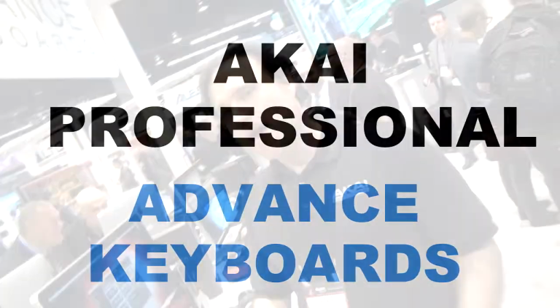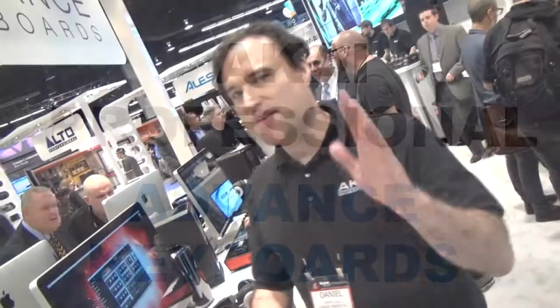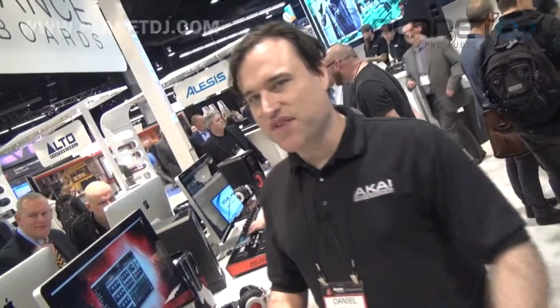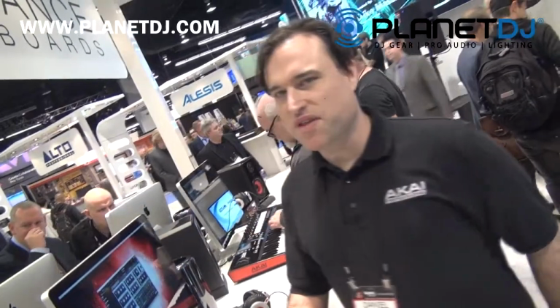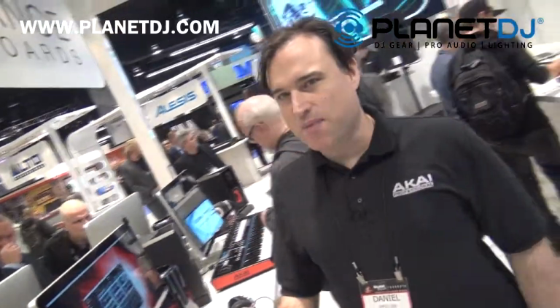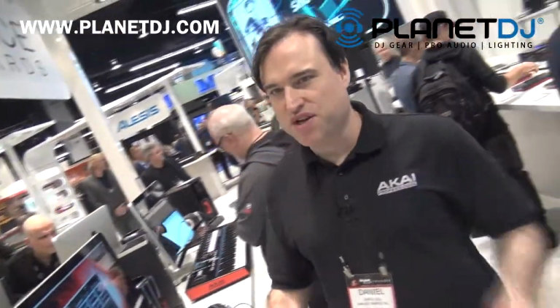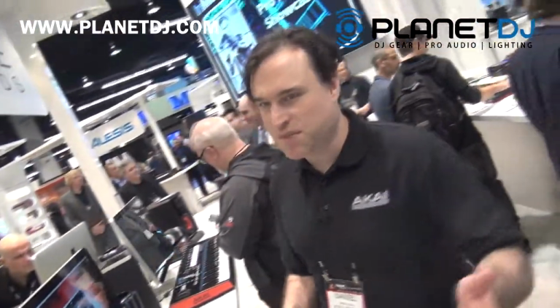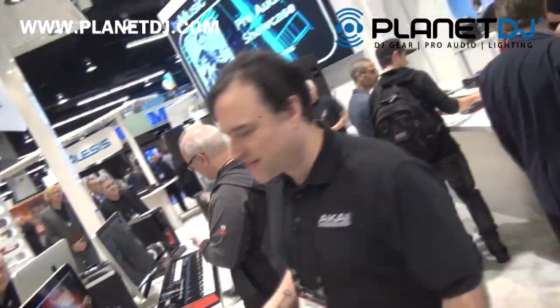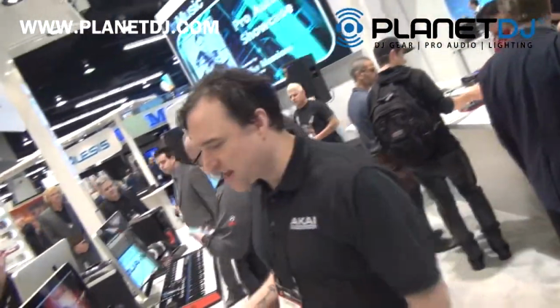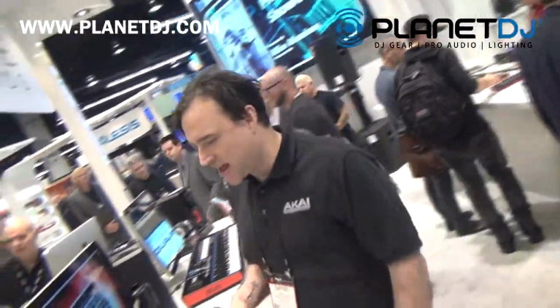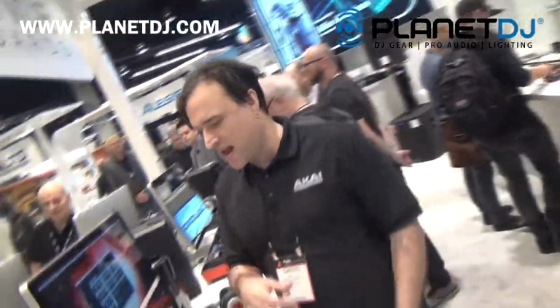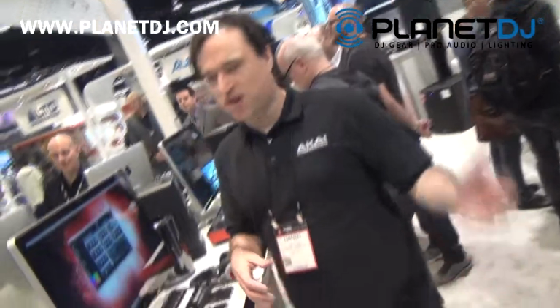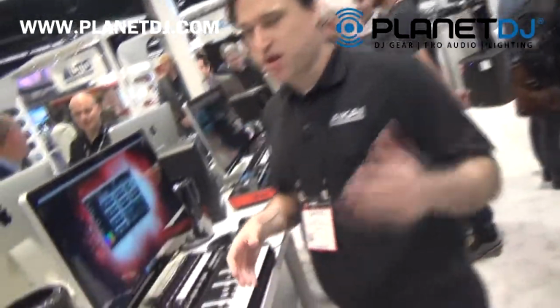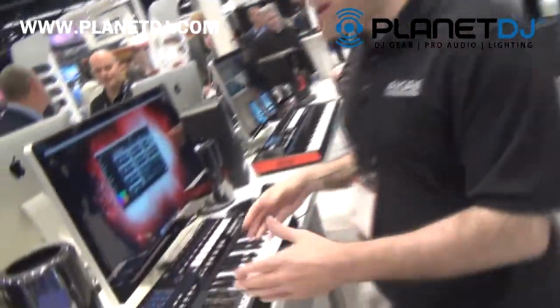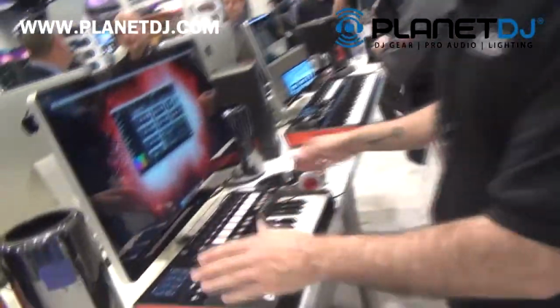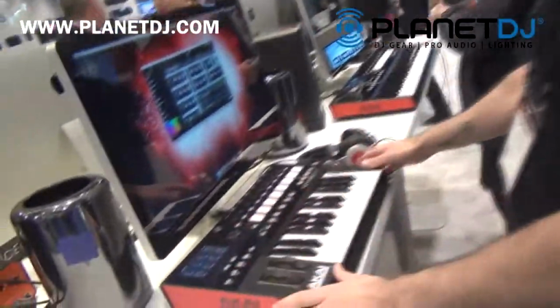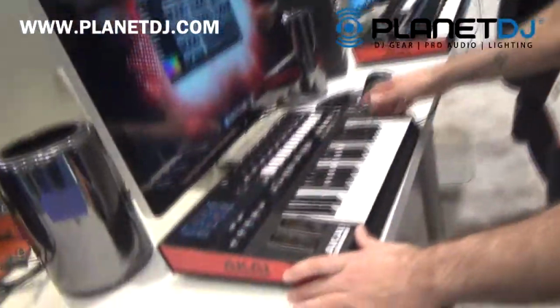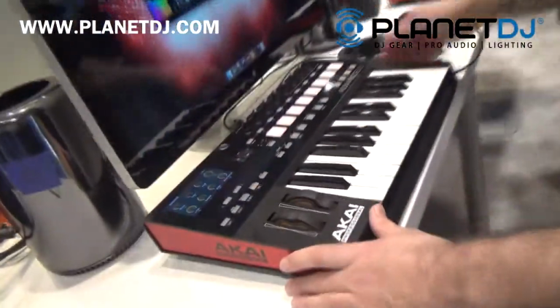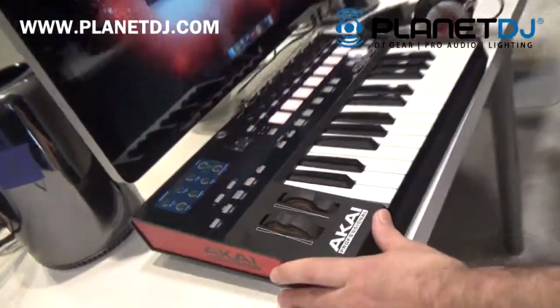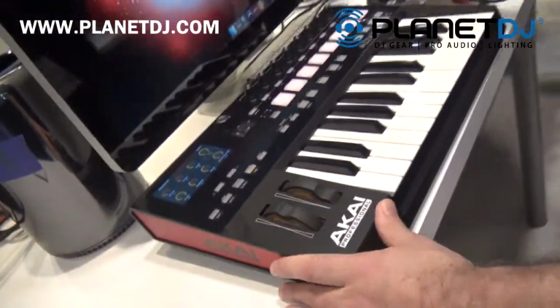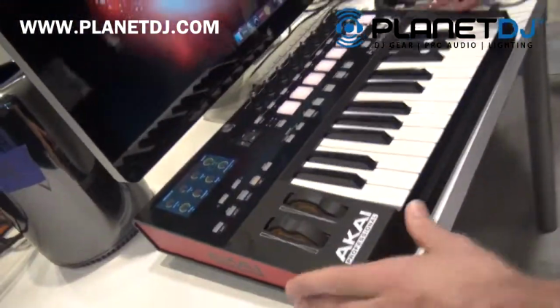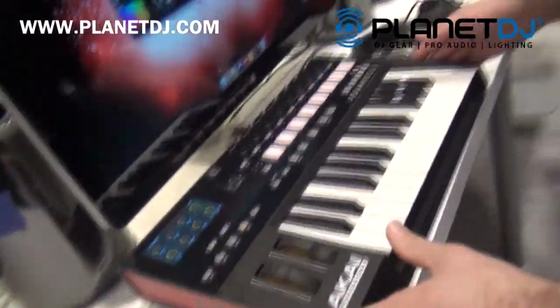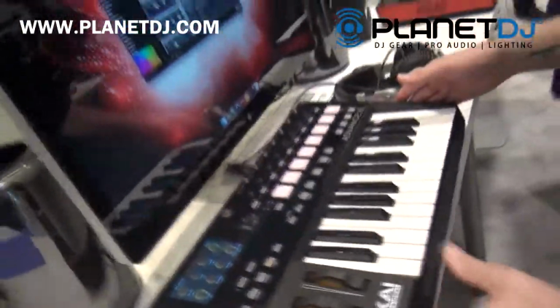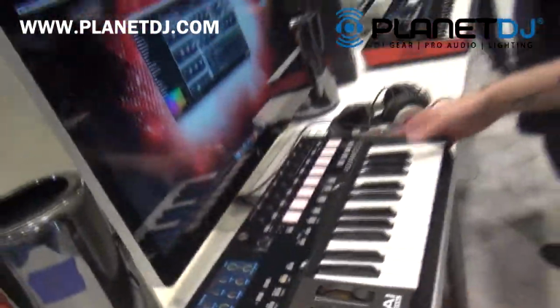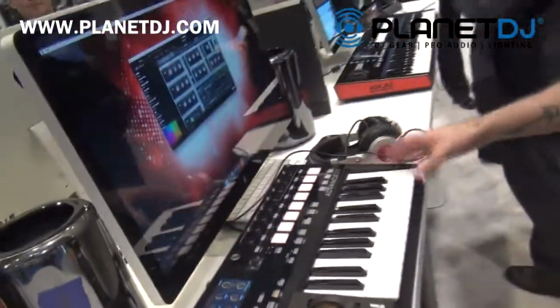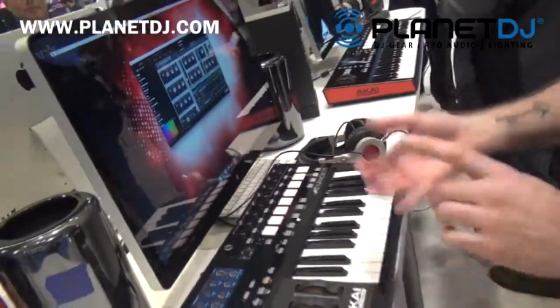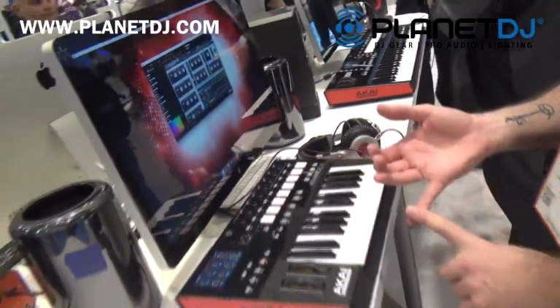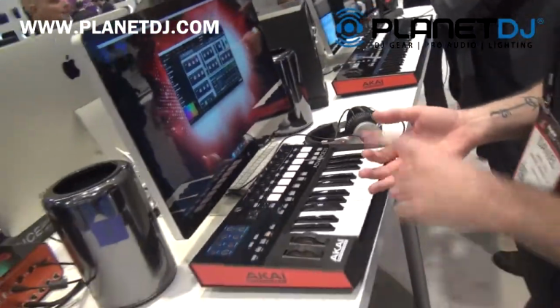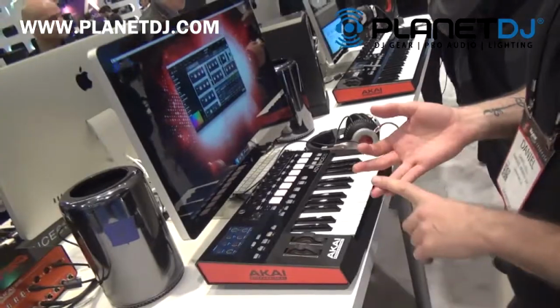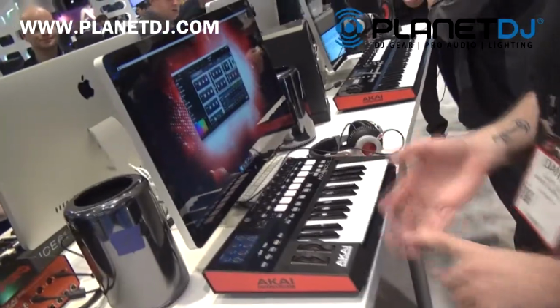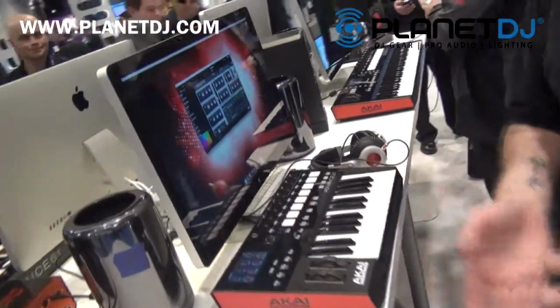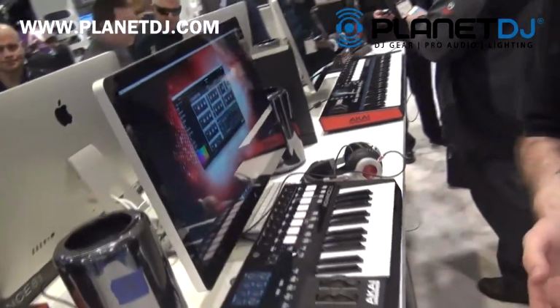Hi, this is Dan with Akai Professional here with Planet DJ, and I want to show you the Advance 25. We actually have three keyboards in line: the 25, the 49, and the 61.